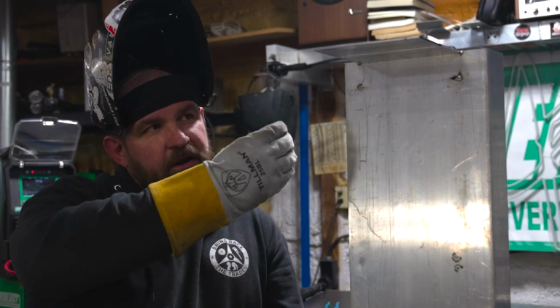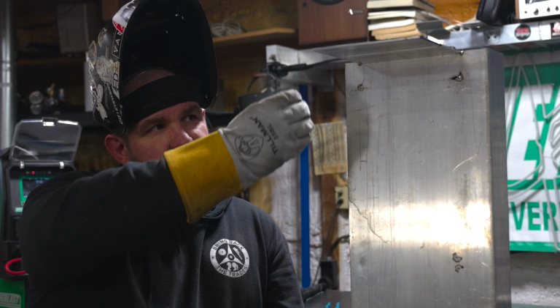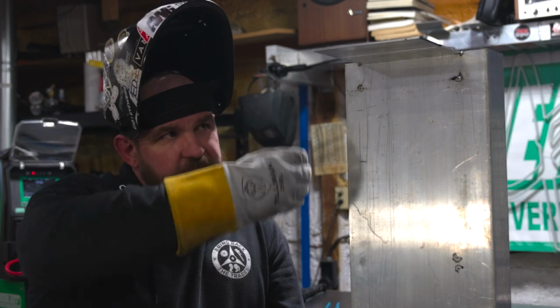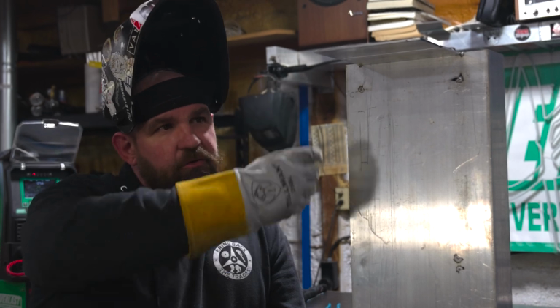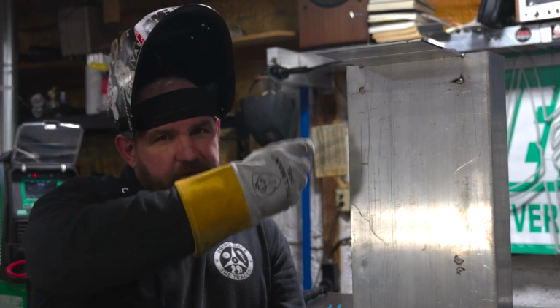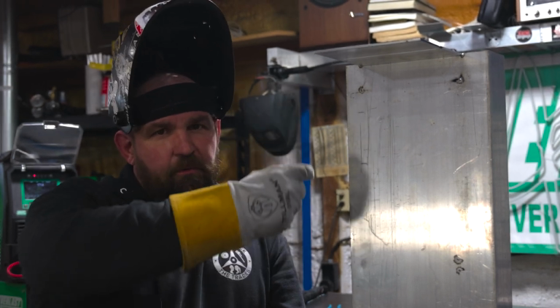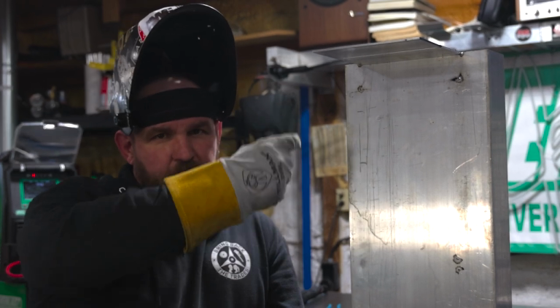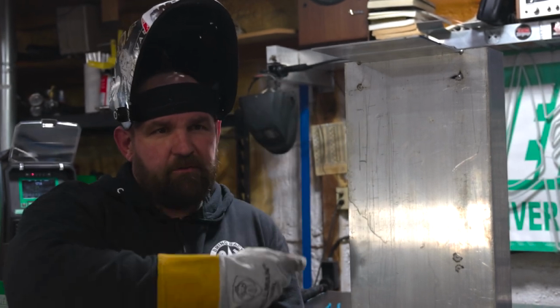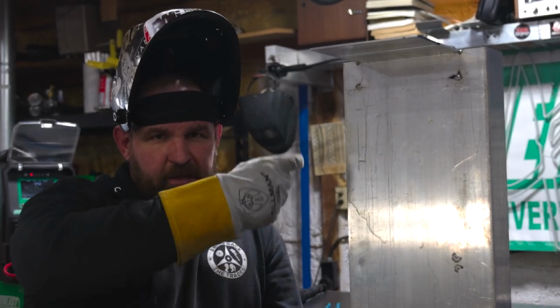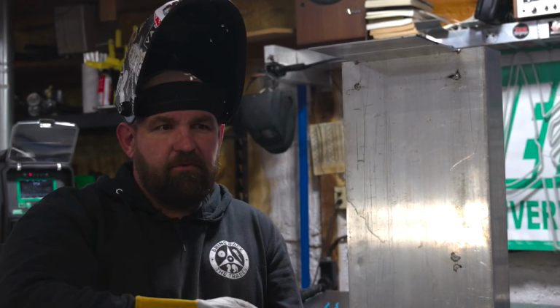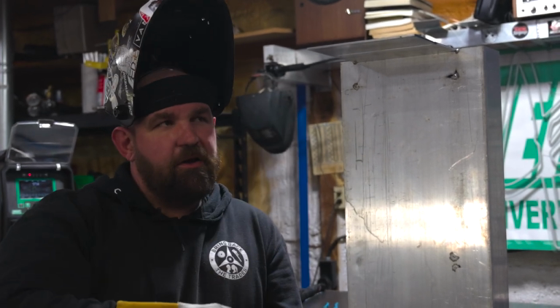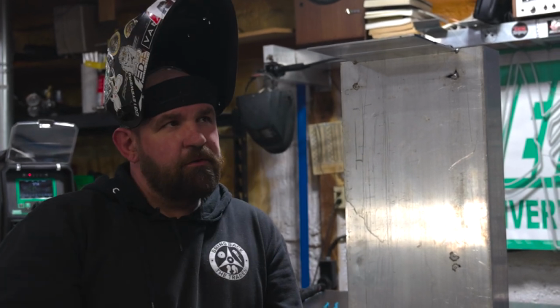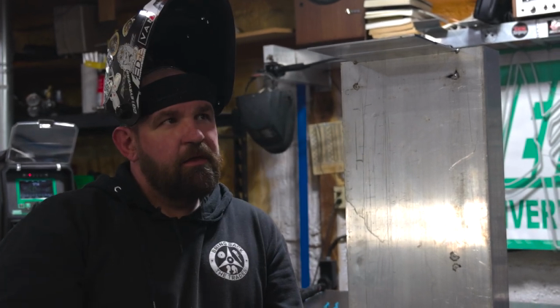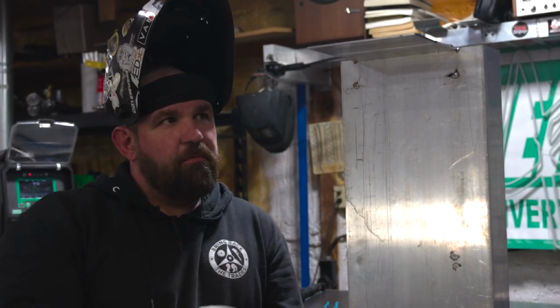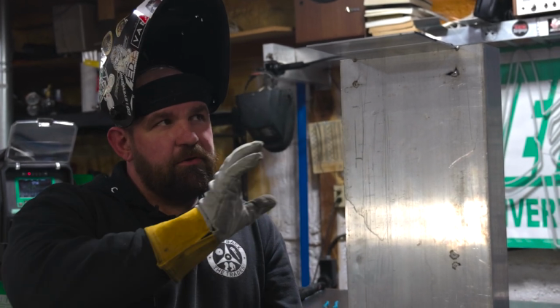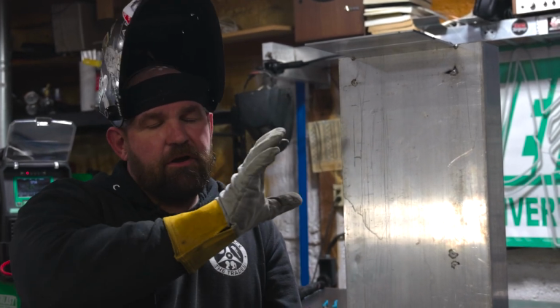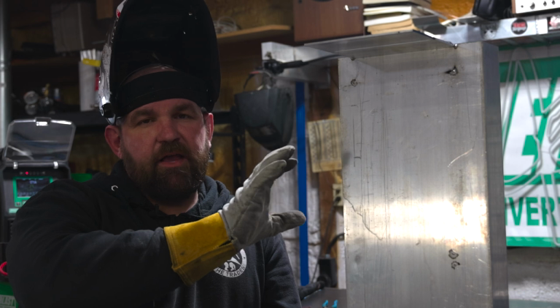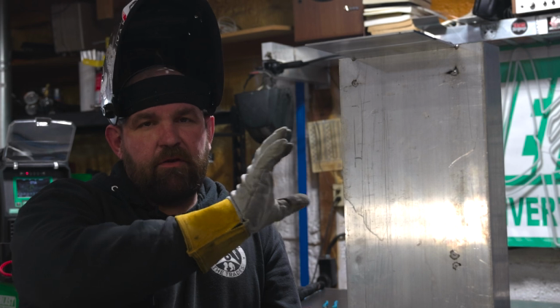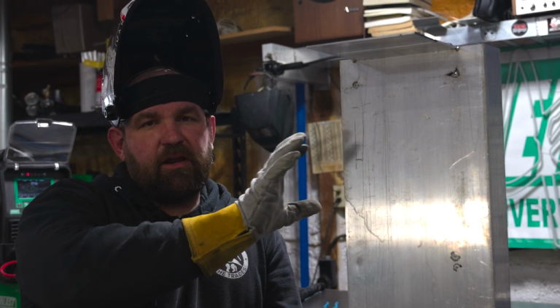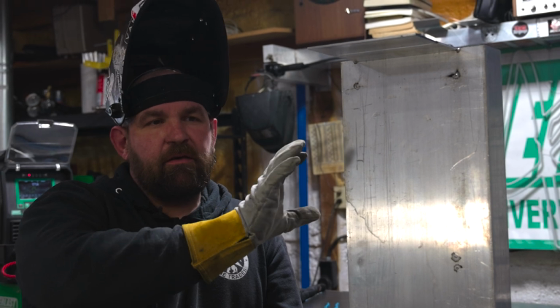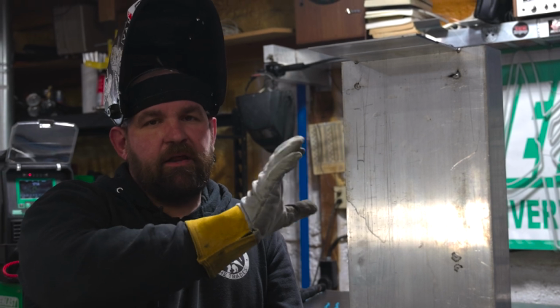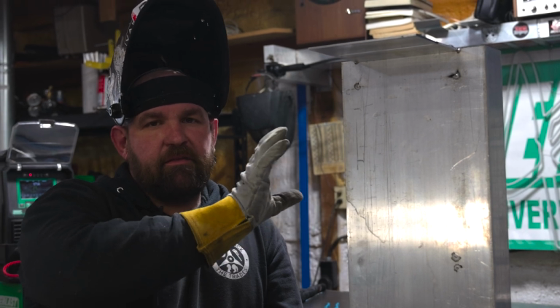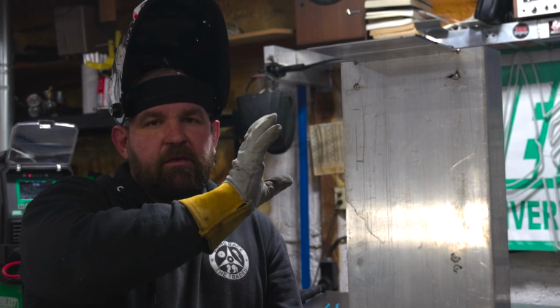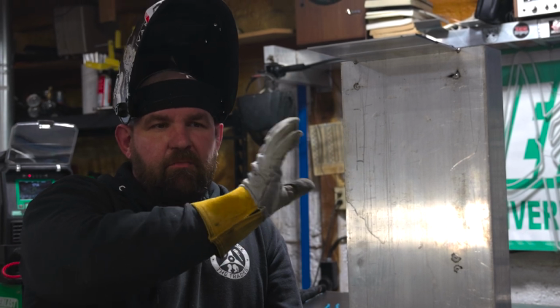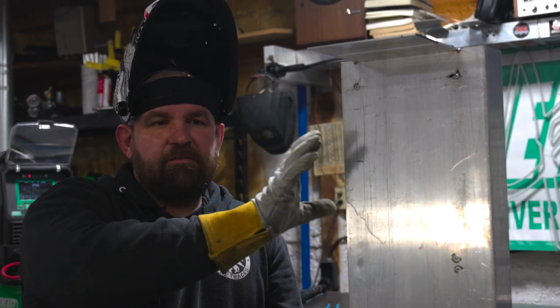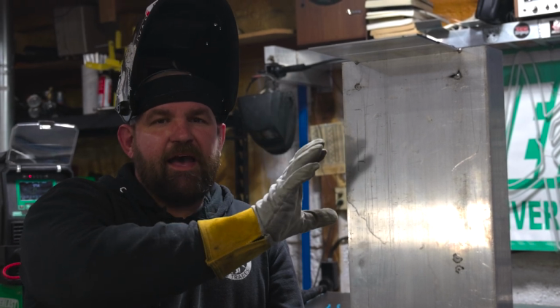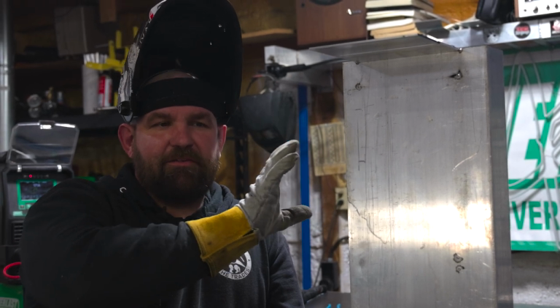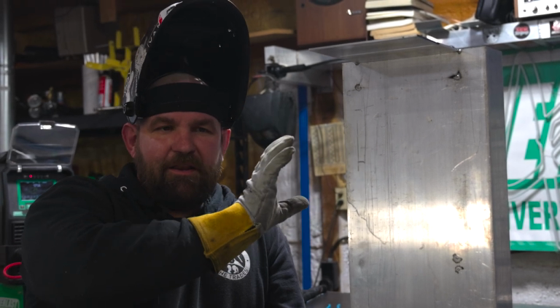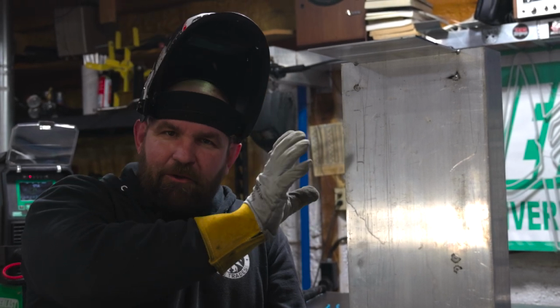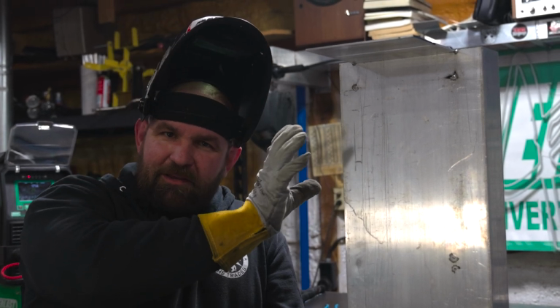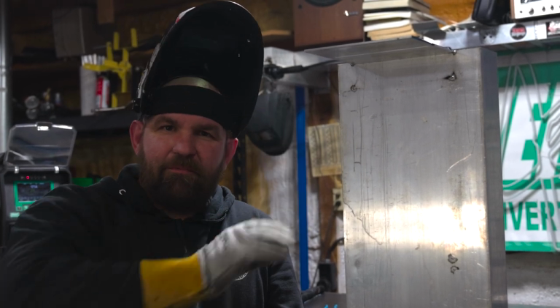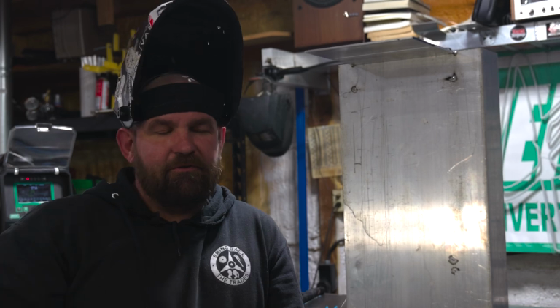I'll run a little bit hot and show you what to look for as the puddle starts to kind of drip down on you. But when you're running overhead, really try to think about it as running flat — it's just in a little bit different position.